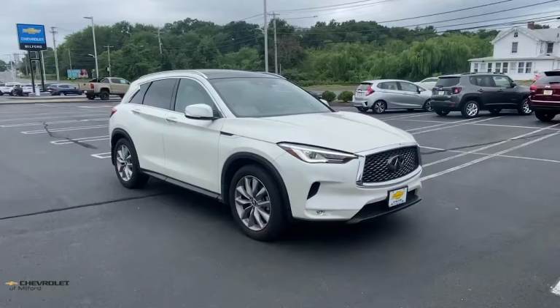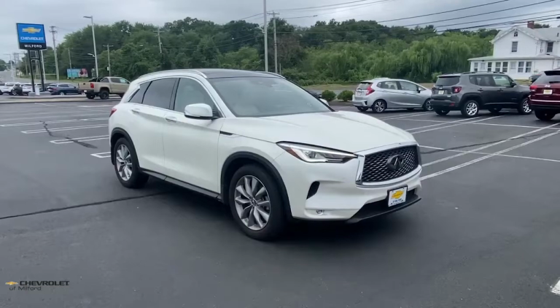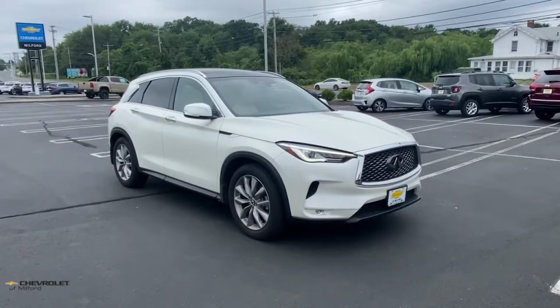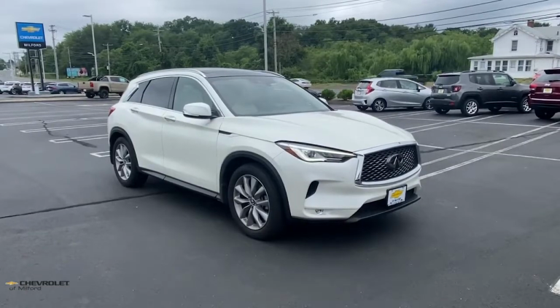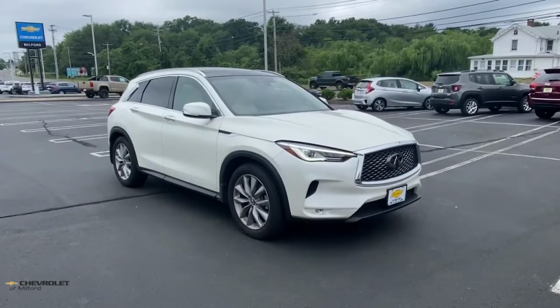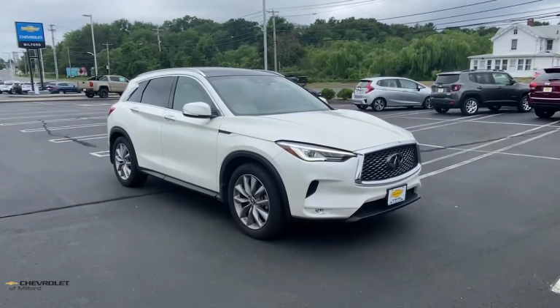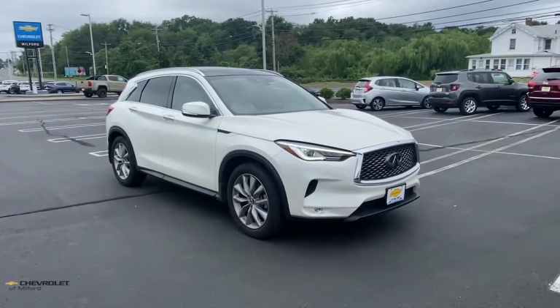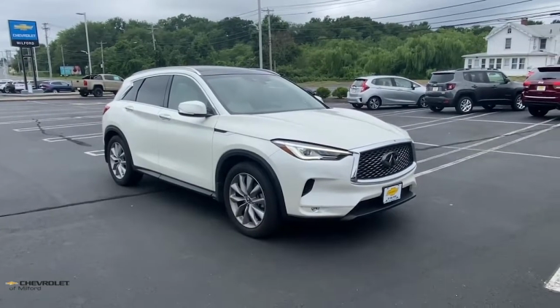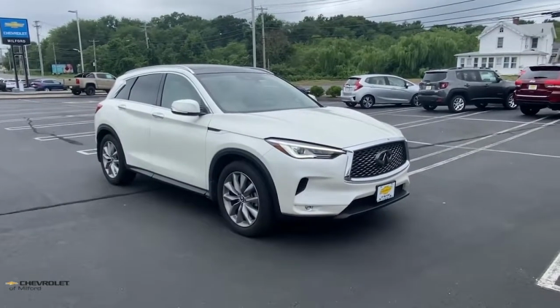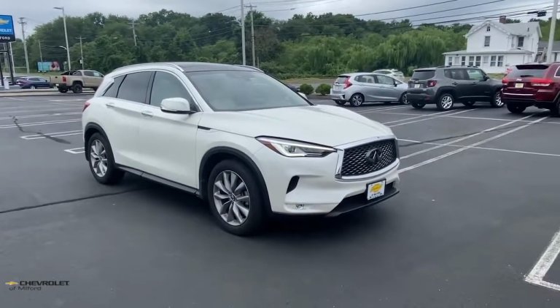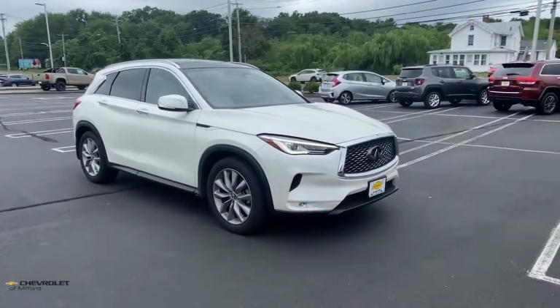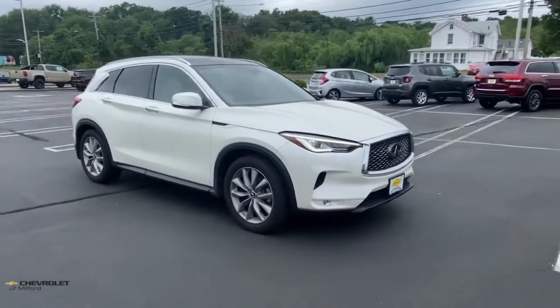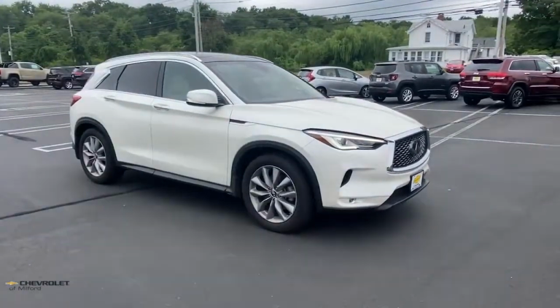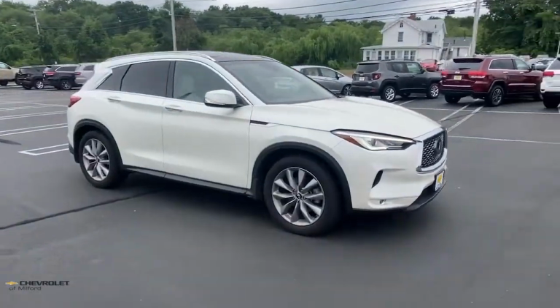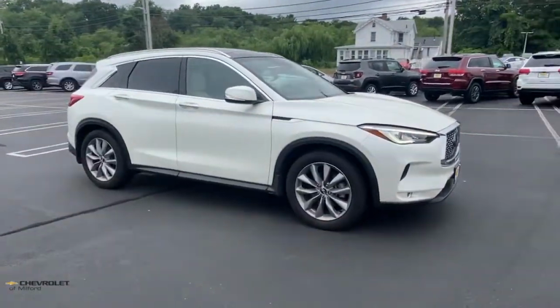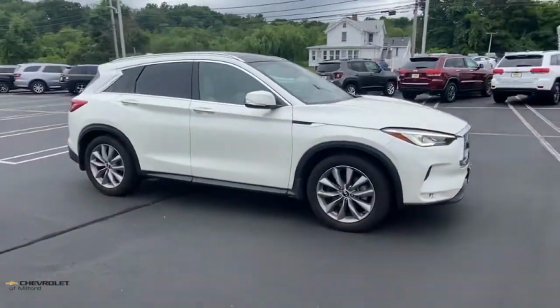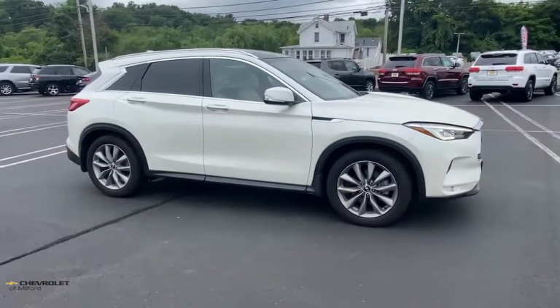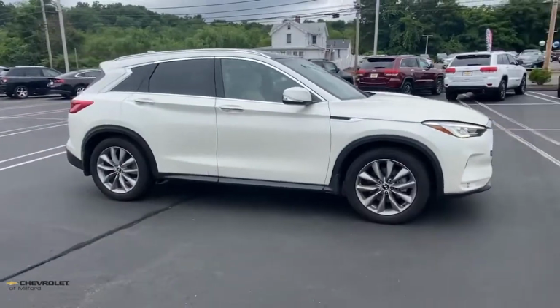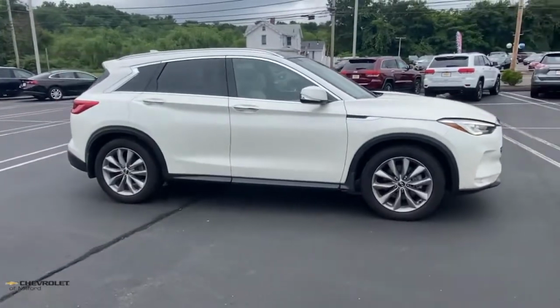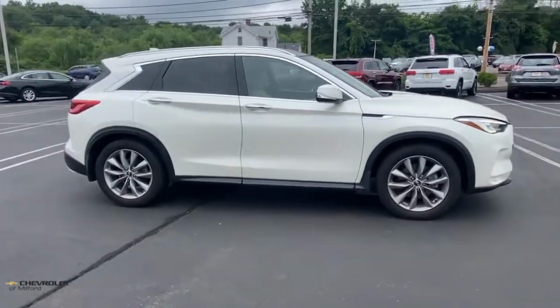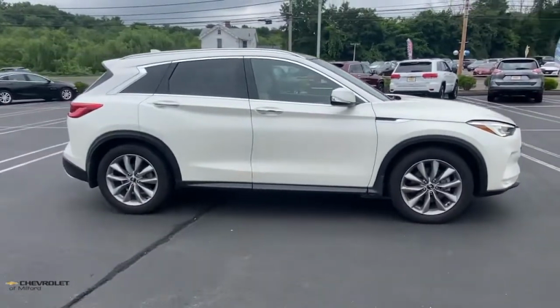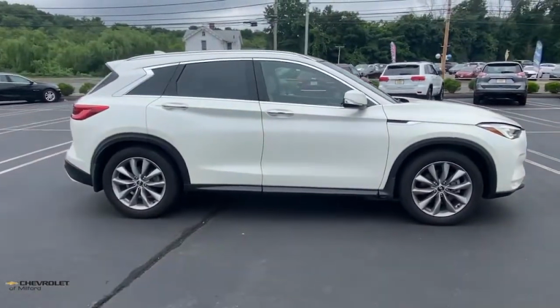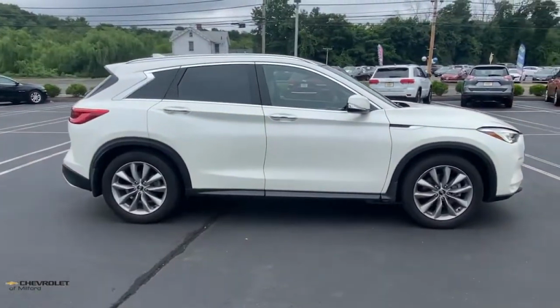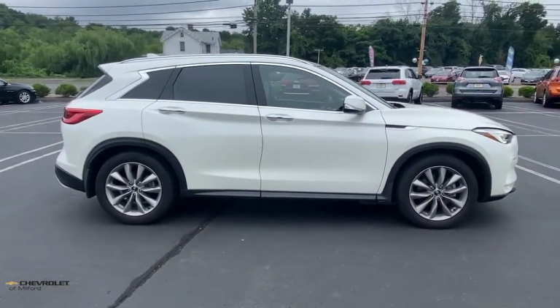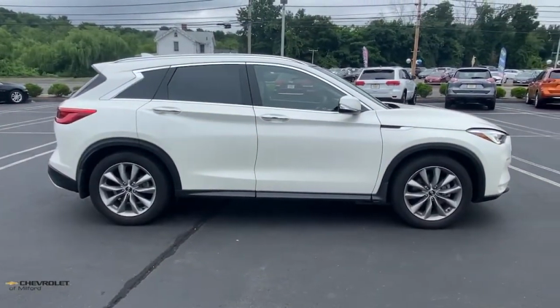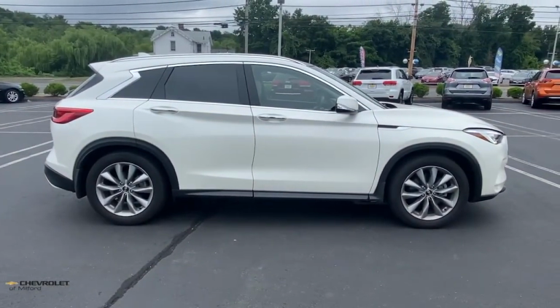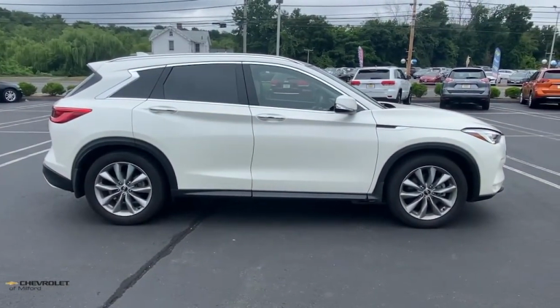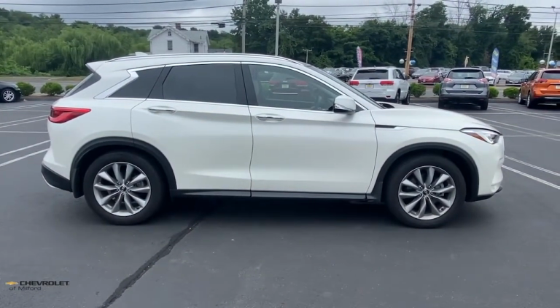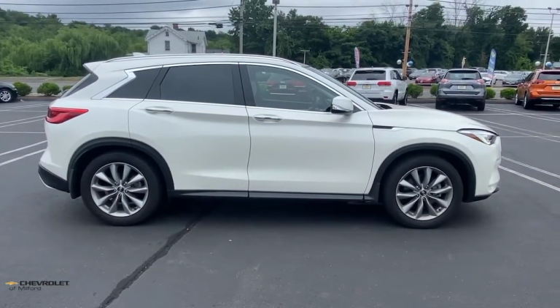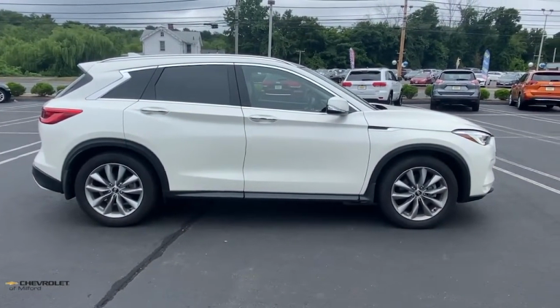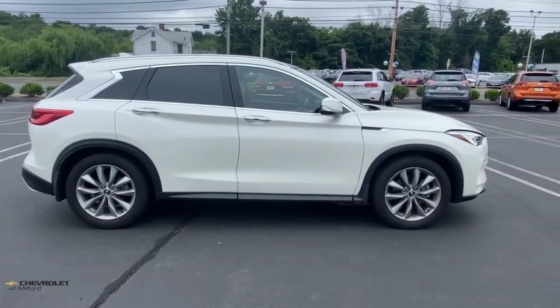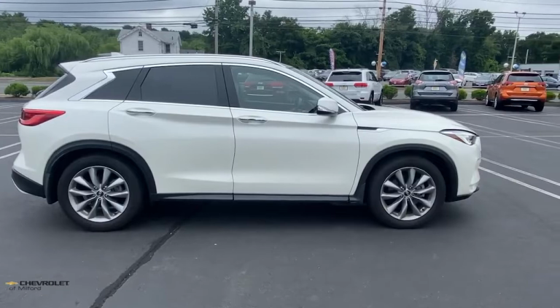Get into a car with value. 2019 Infiniti QX50, with less than 20,000 miles on the odometer, this vehicle provides excellent value.